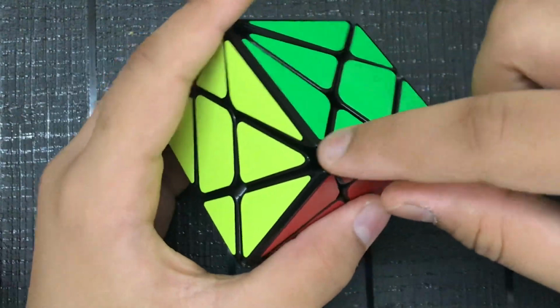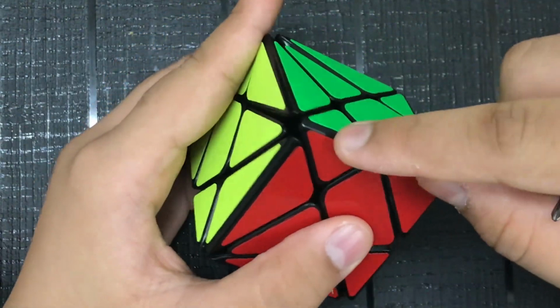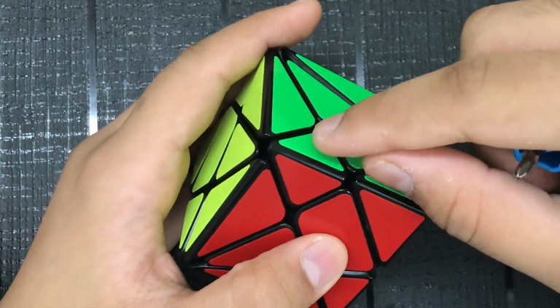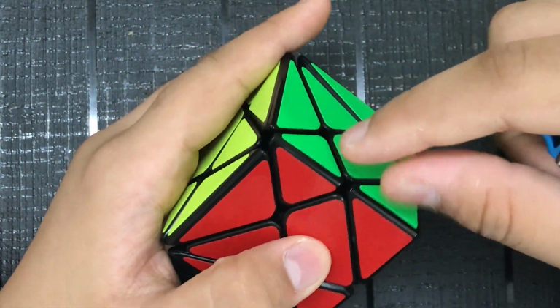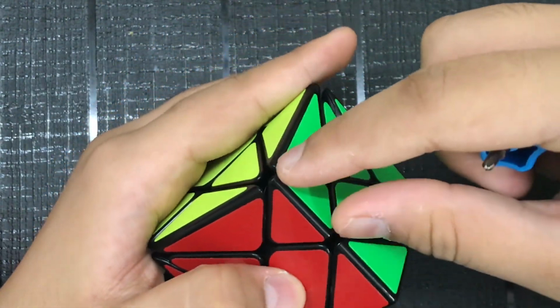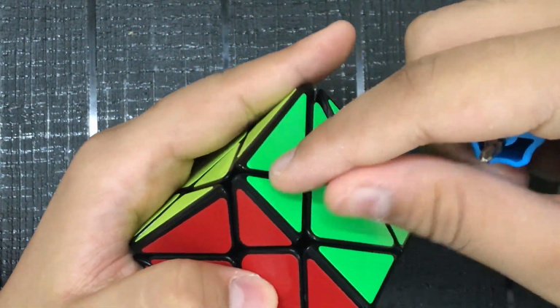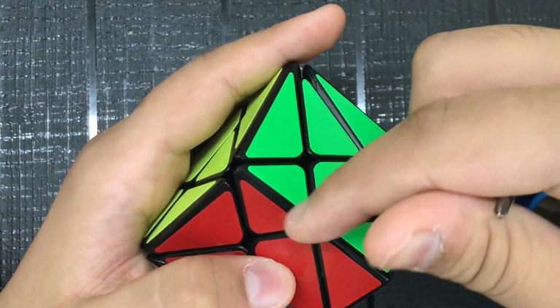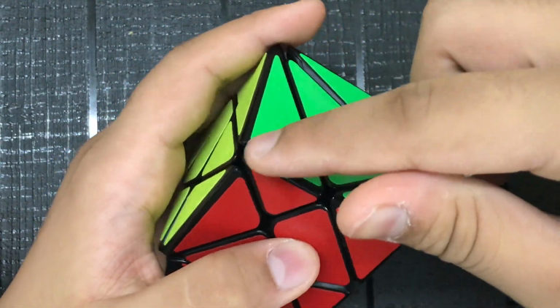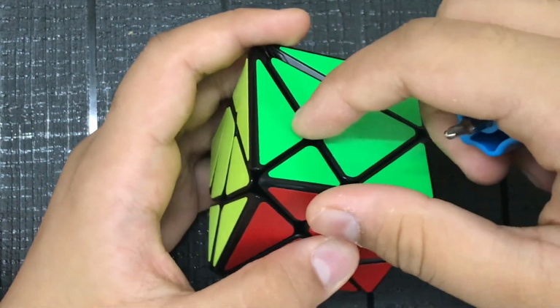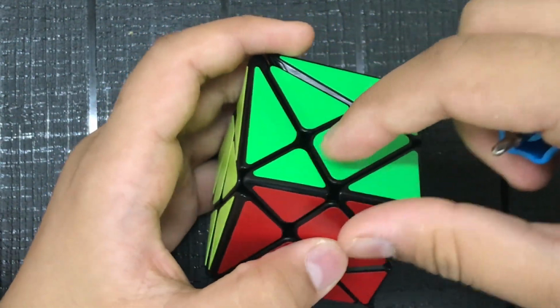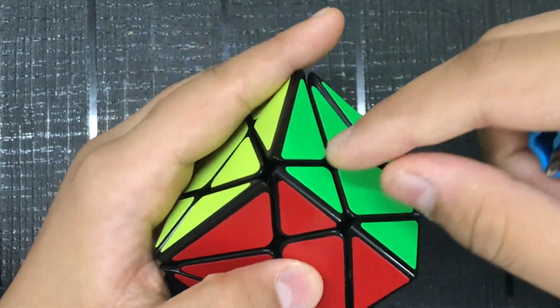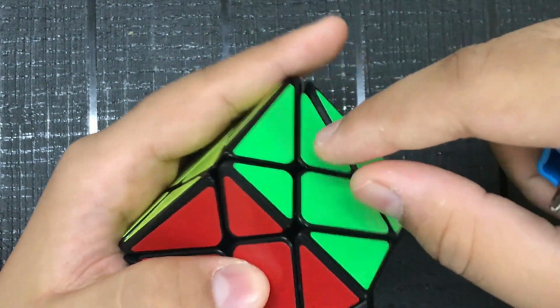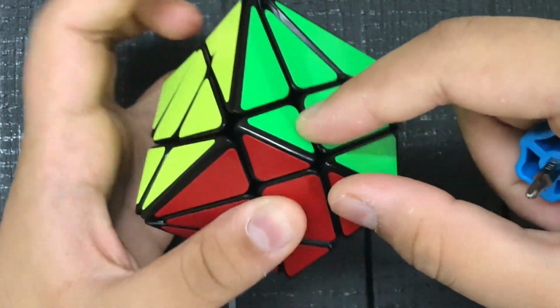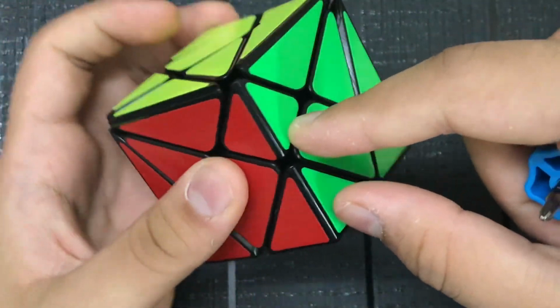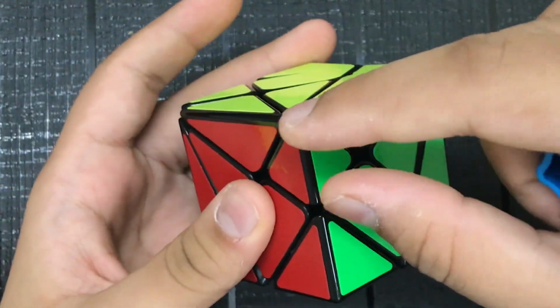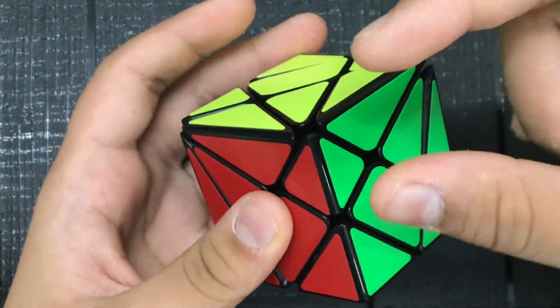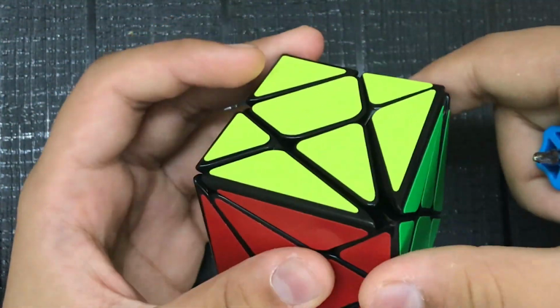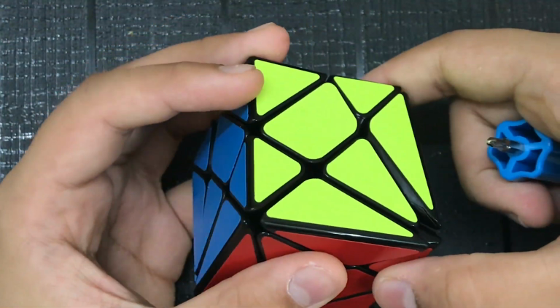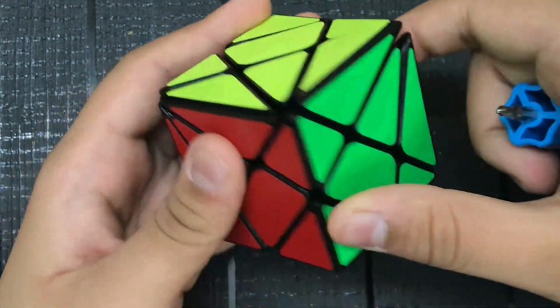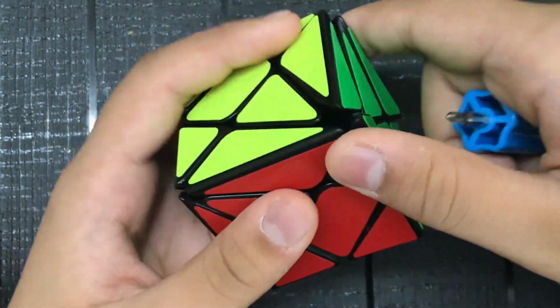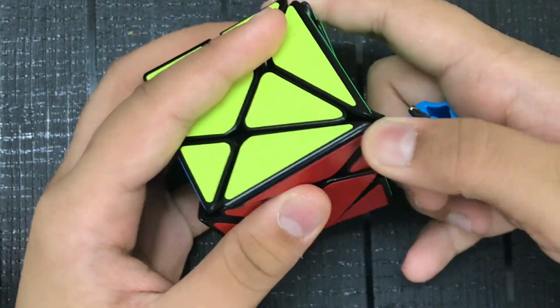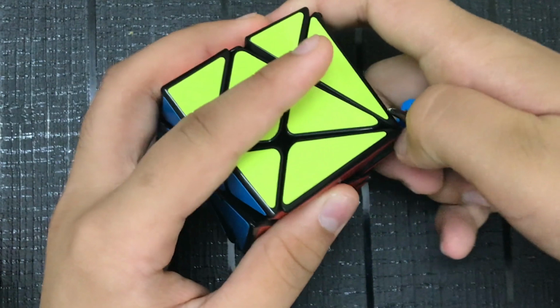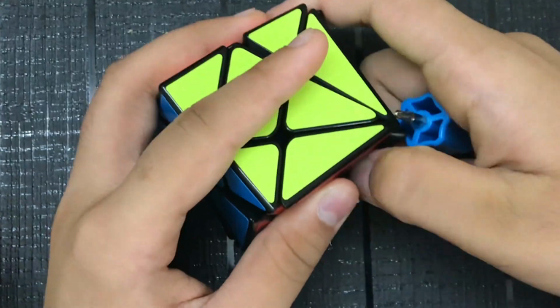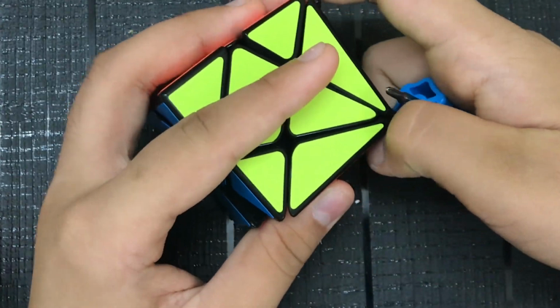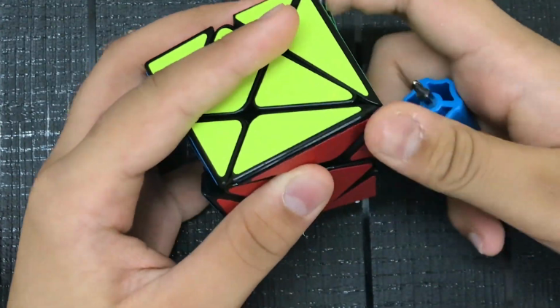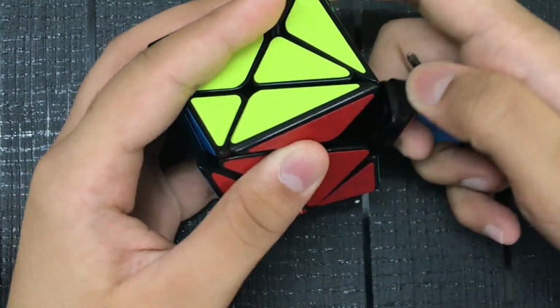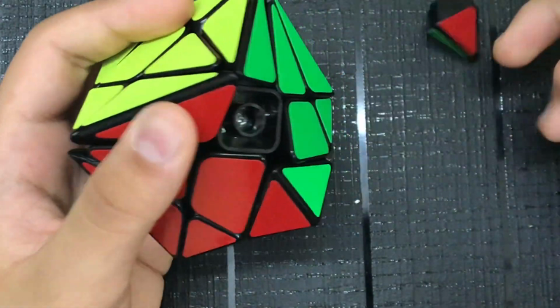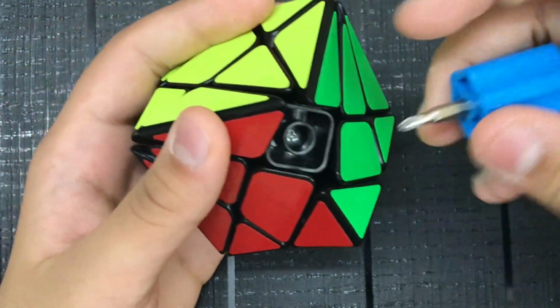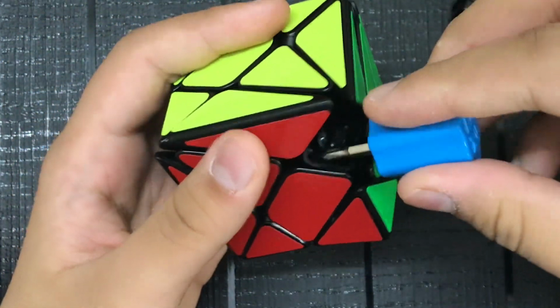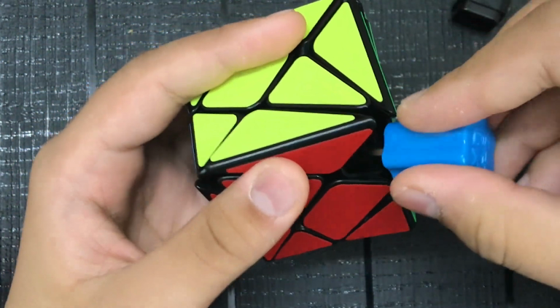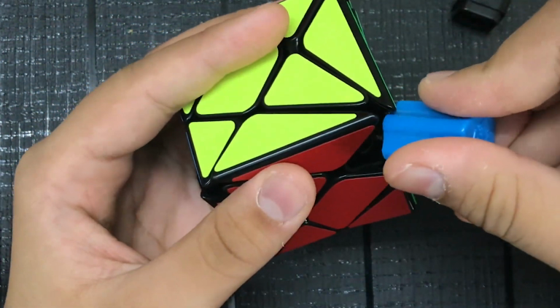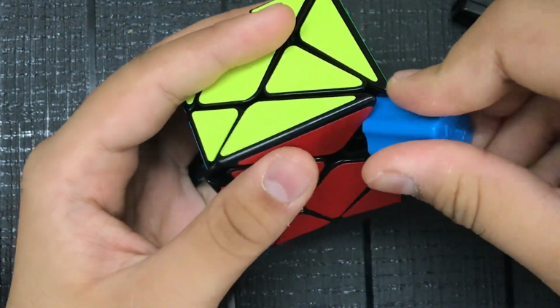The centerpiece is this piece — it looks like a diamond kind of. So let's just take out one centerpiece and we're just going to unscrew it.